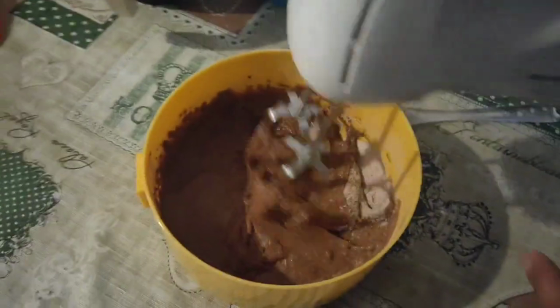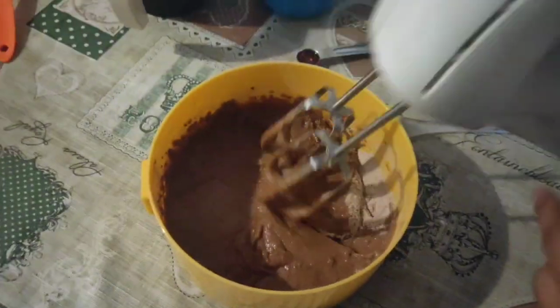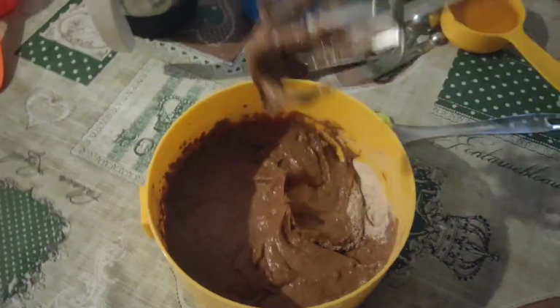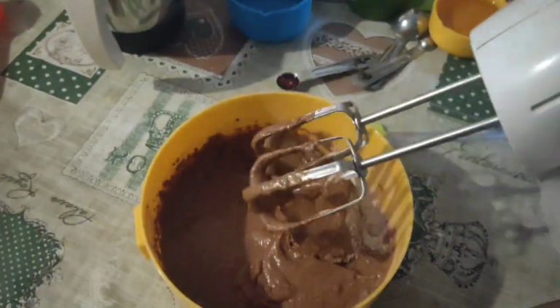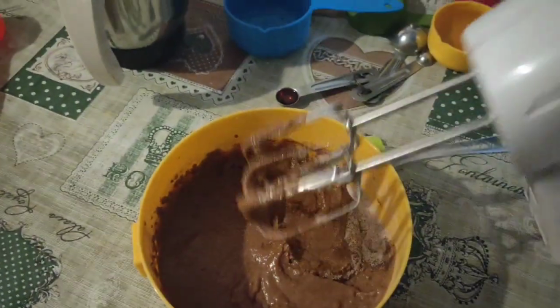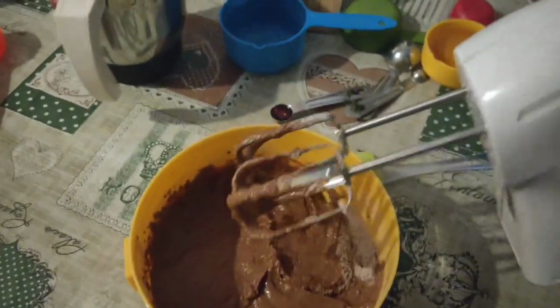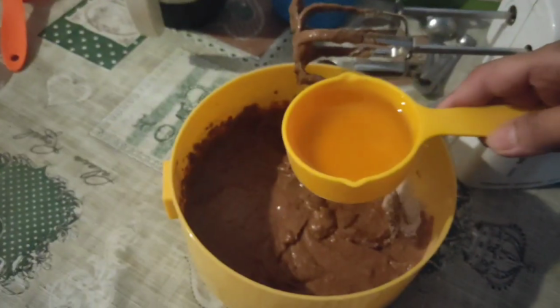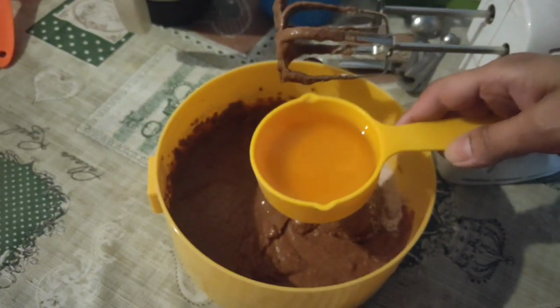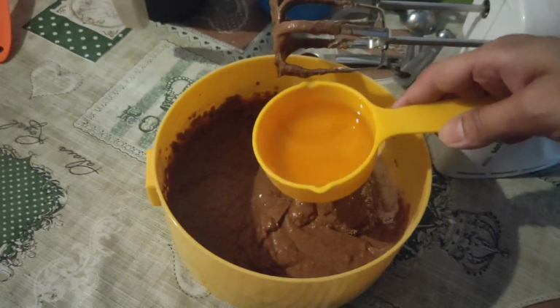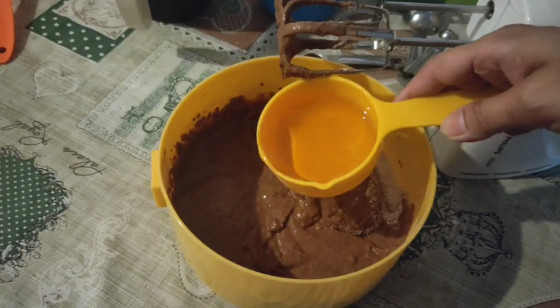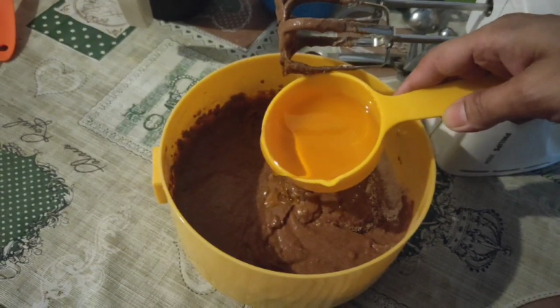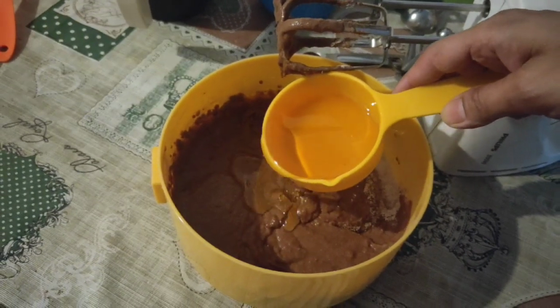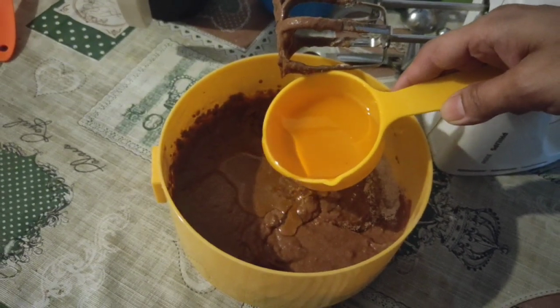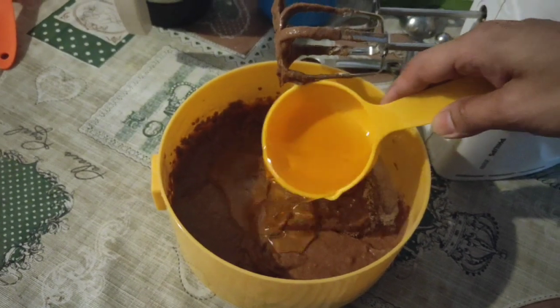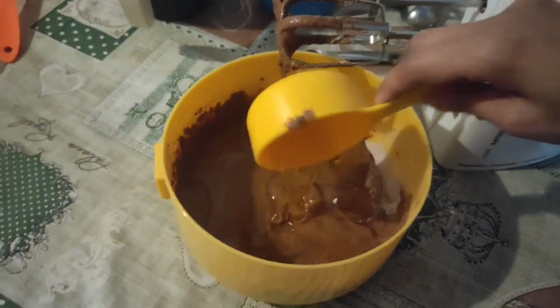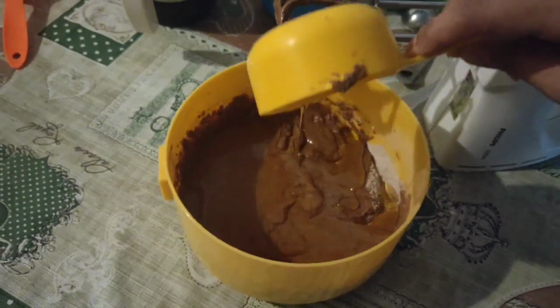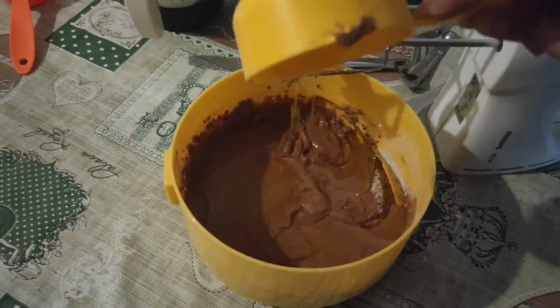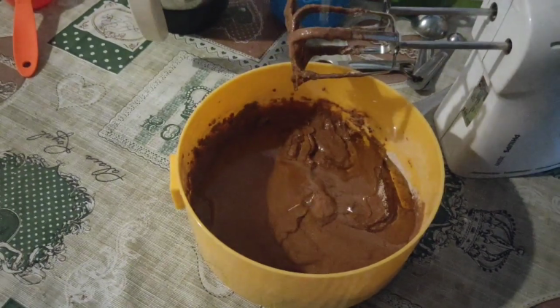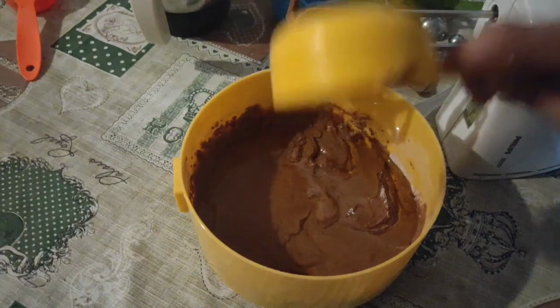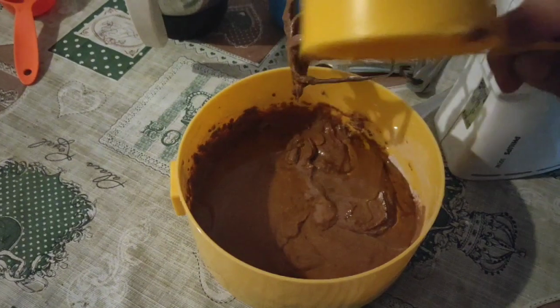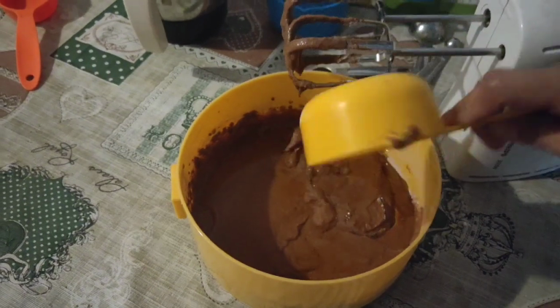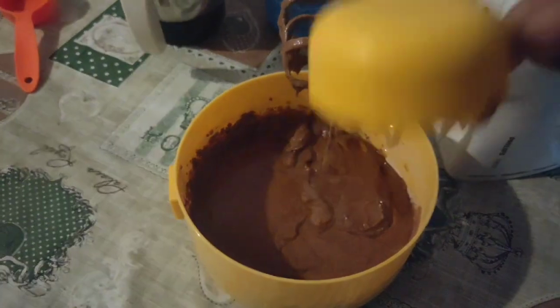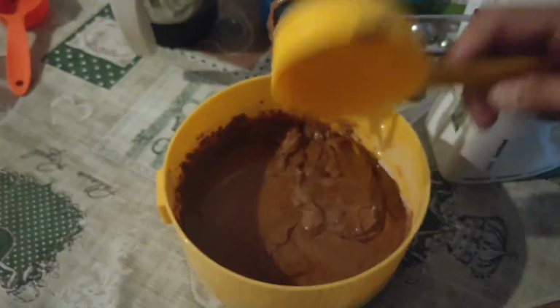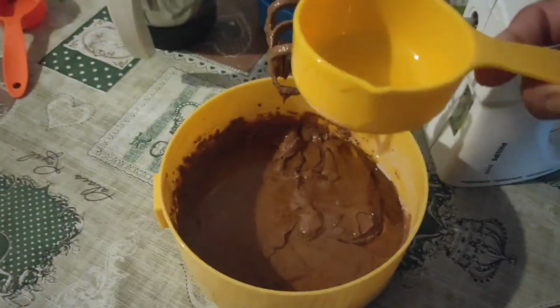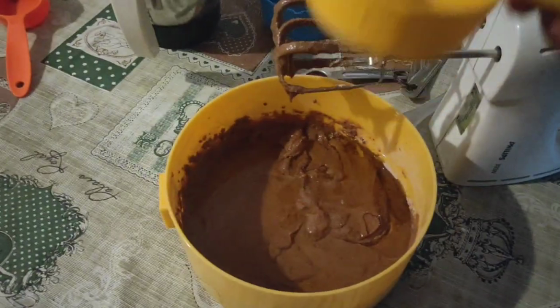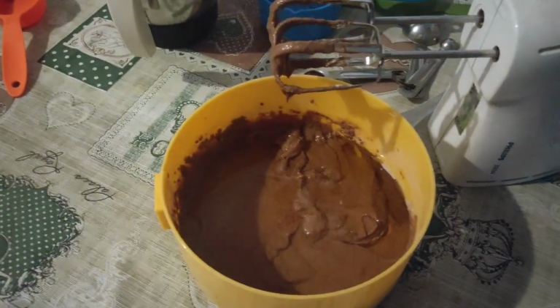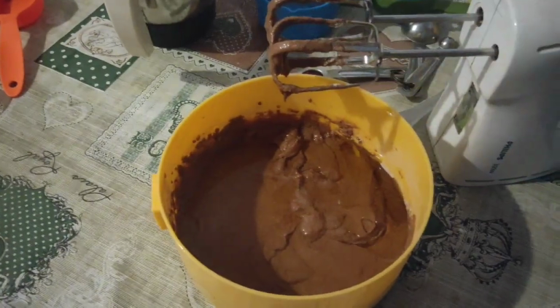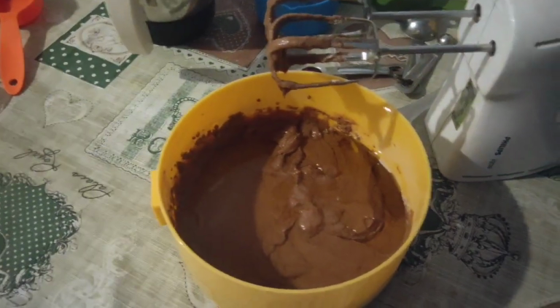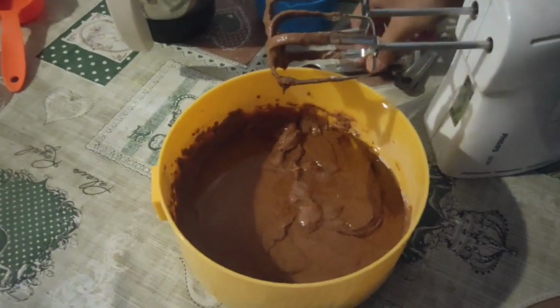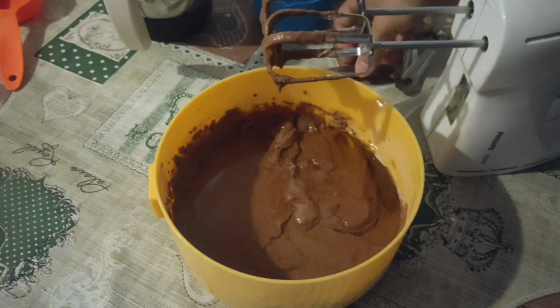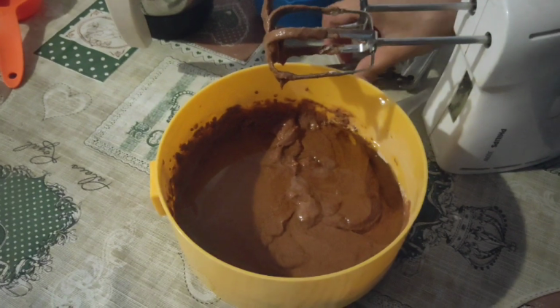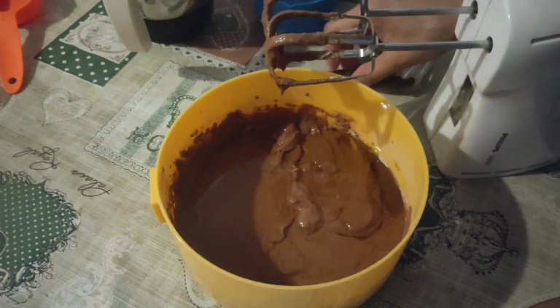I am going to add half a cup of refined oil and add 1 teaspoon of chocolate essence. The chocolate essence may not be essential, but we are going to add 1 teaspoon of sugar.